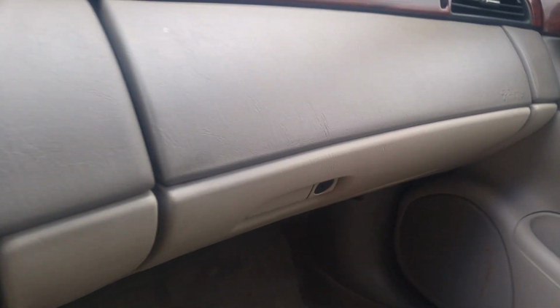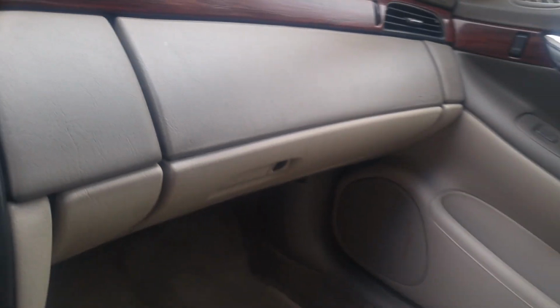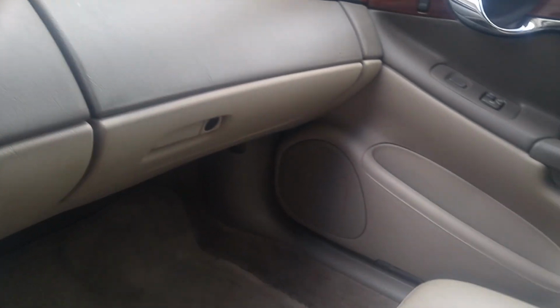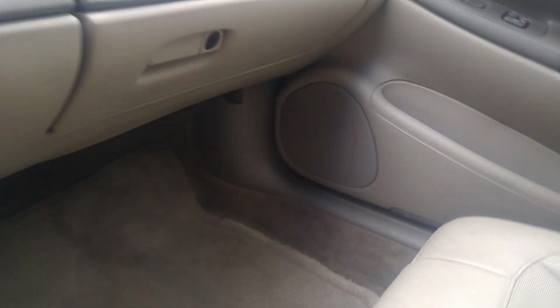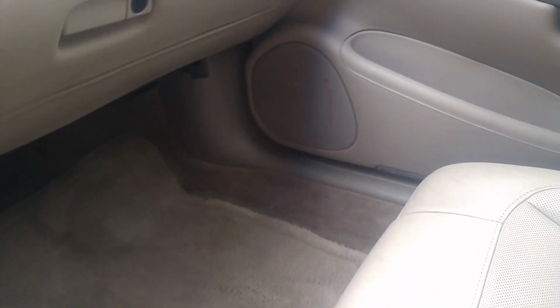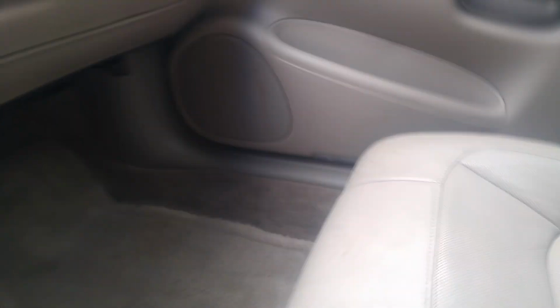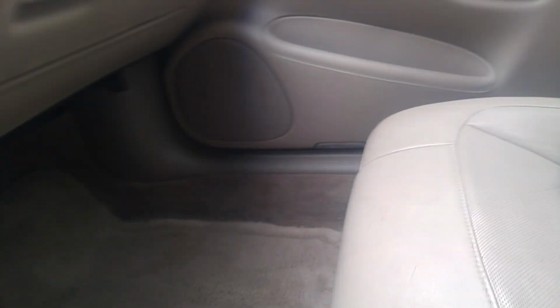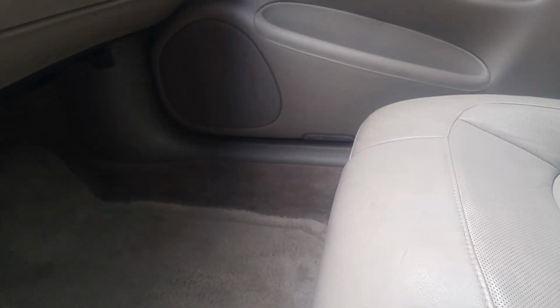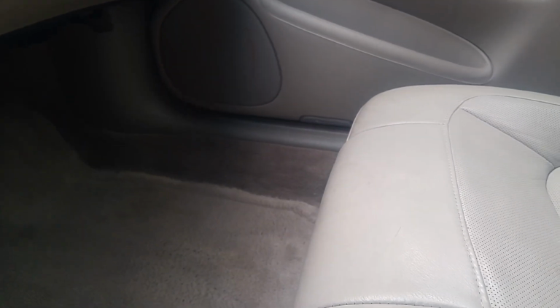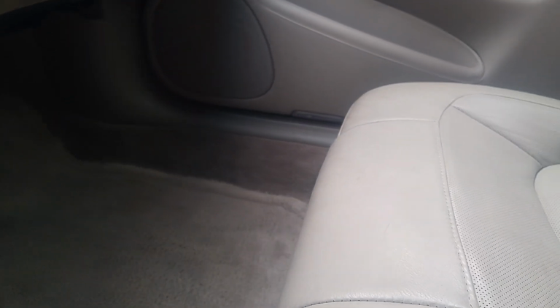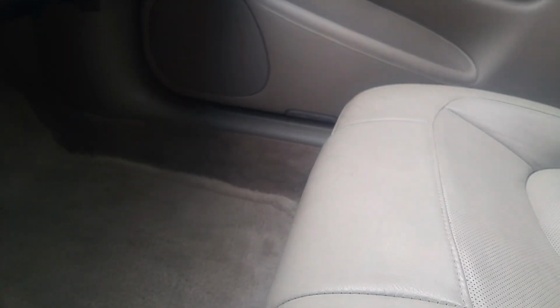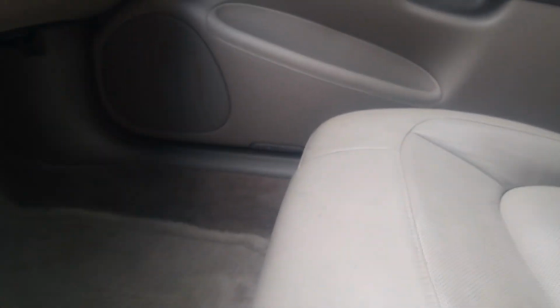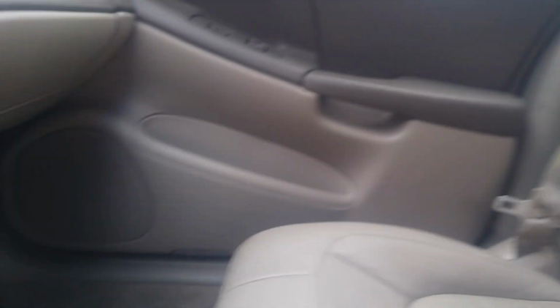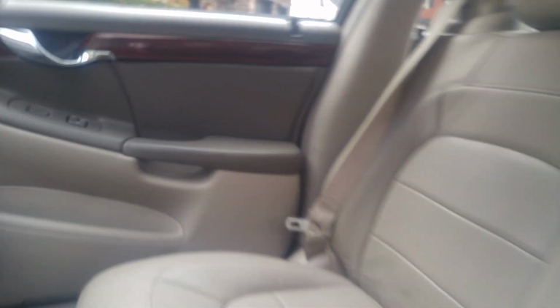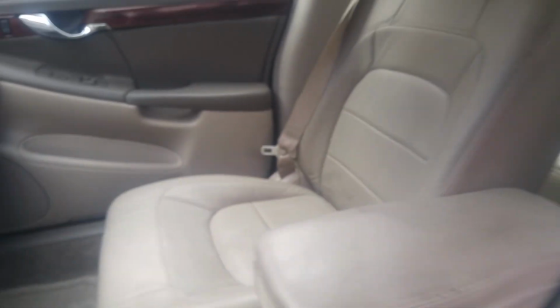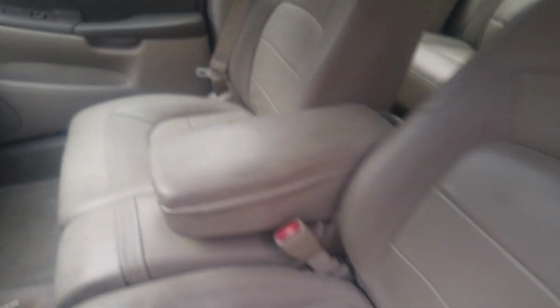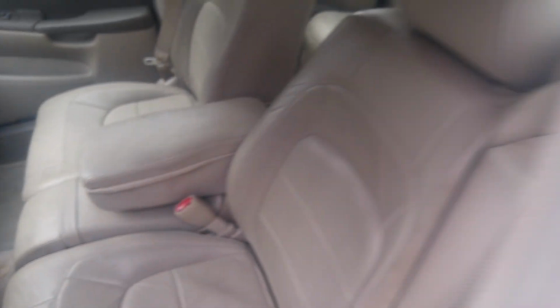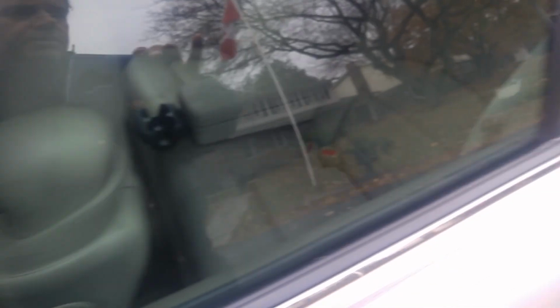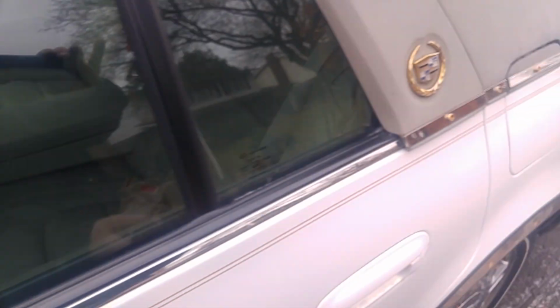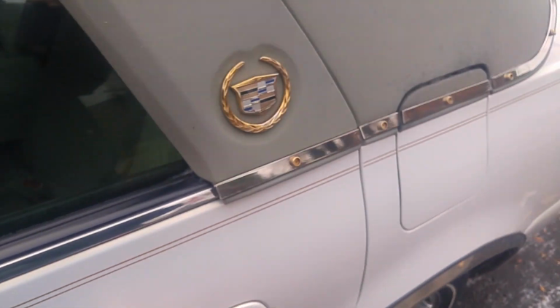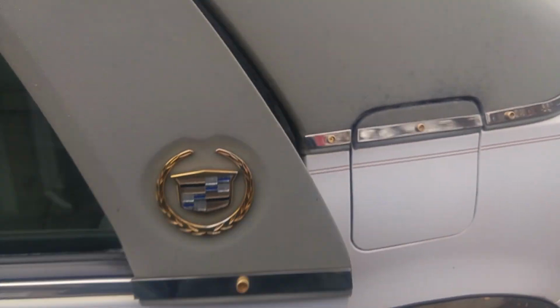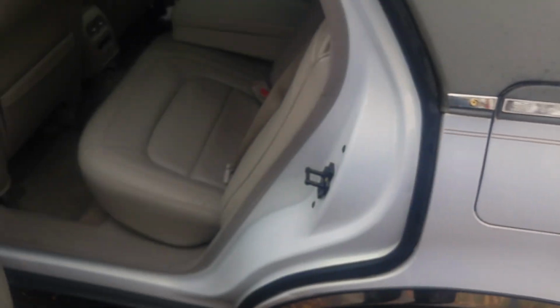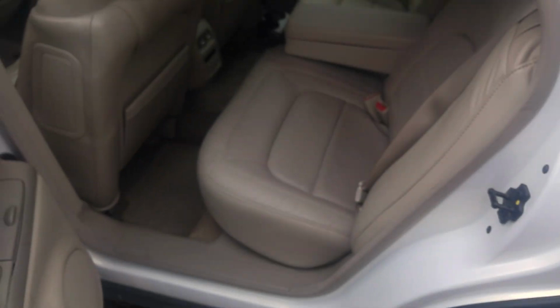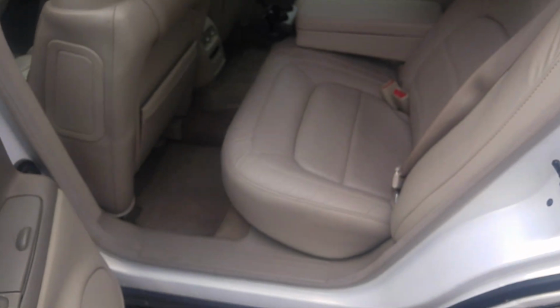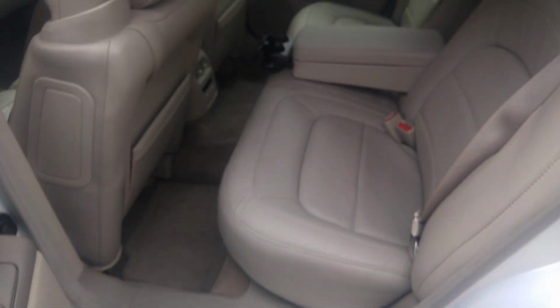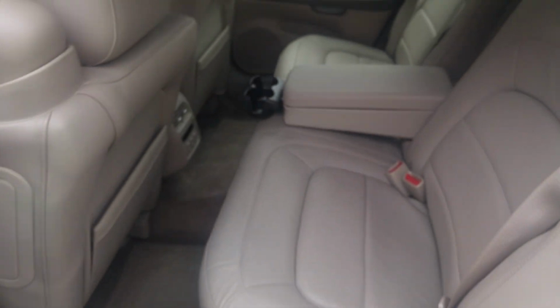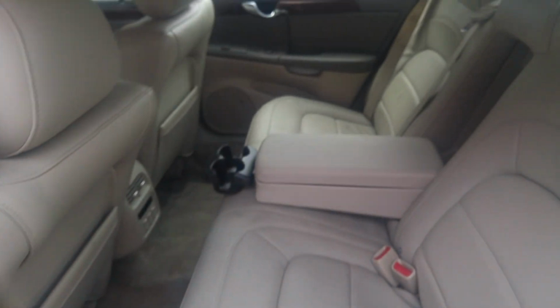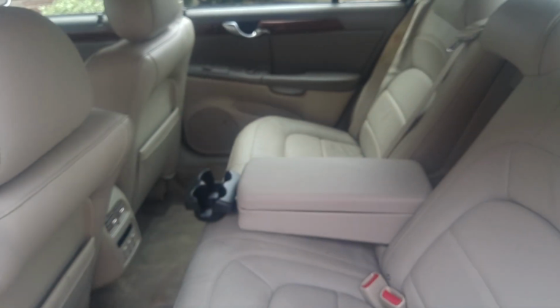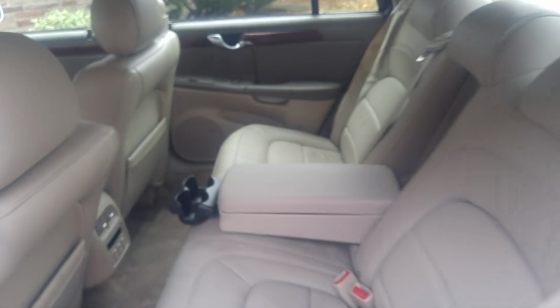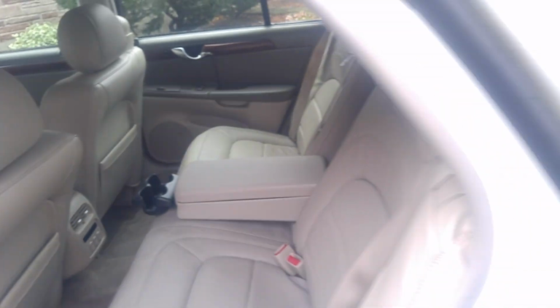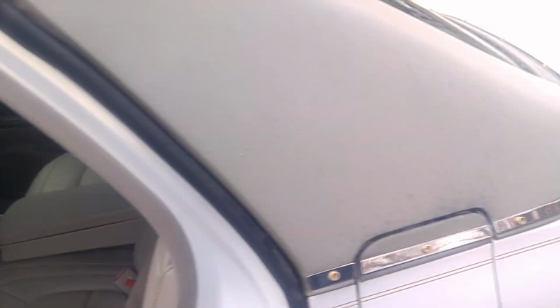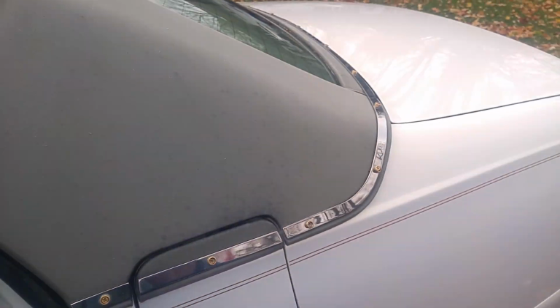The car is immaculate. I cleaned it for you. It was clean anyway, but it's been in storage since the summertime. So I took it out because the truck's coming in a day or so. I want to make sure that you've seen it, how it's leaving me.